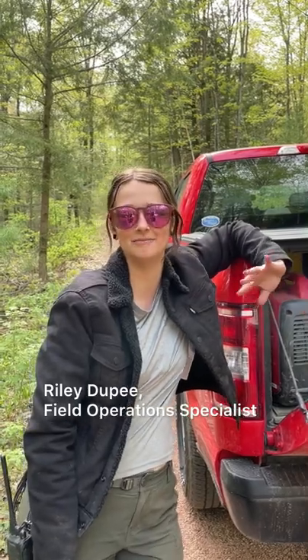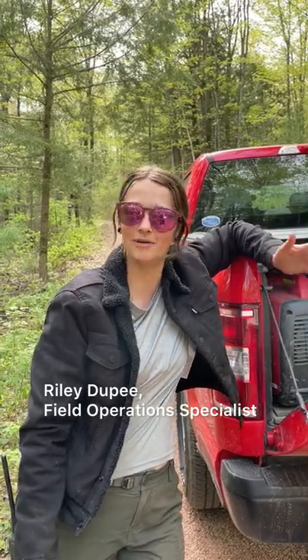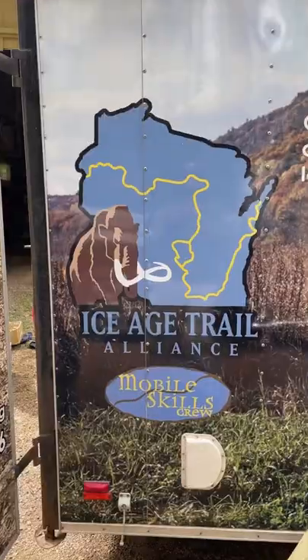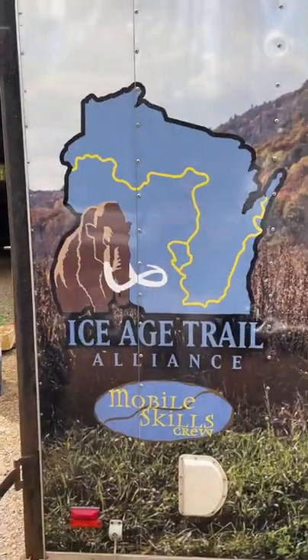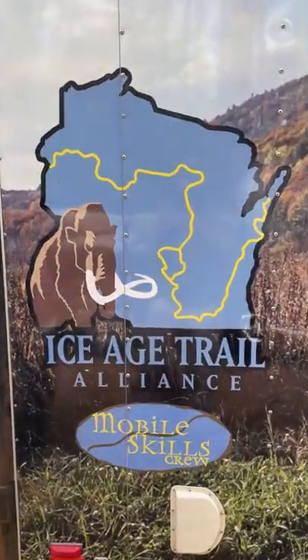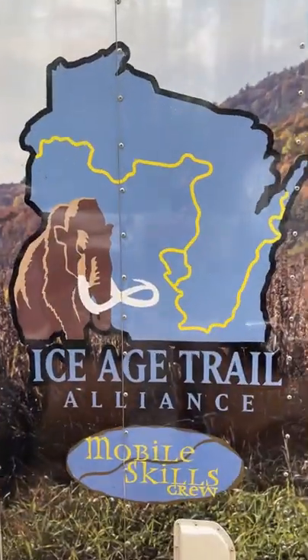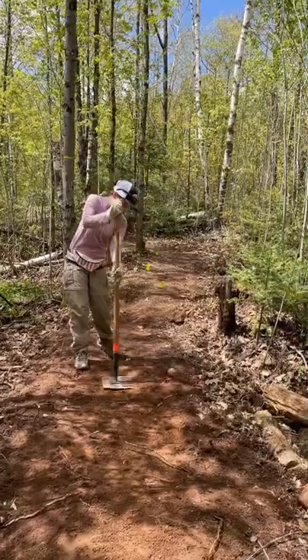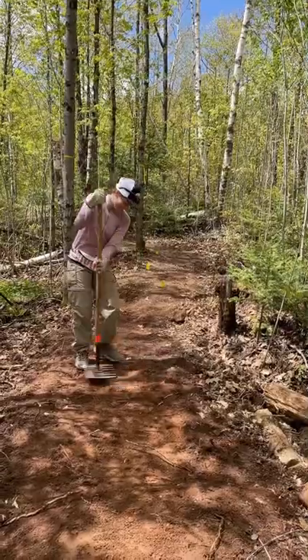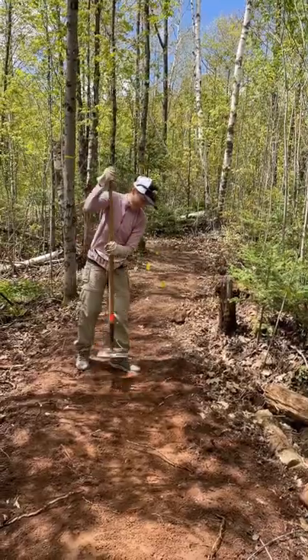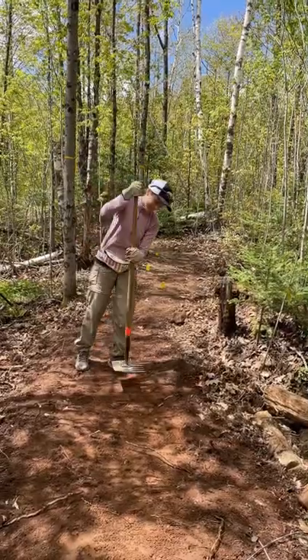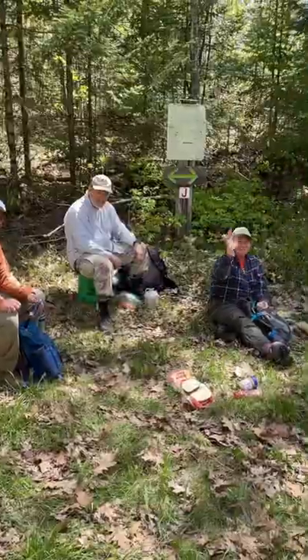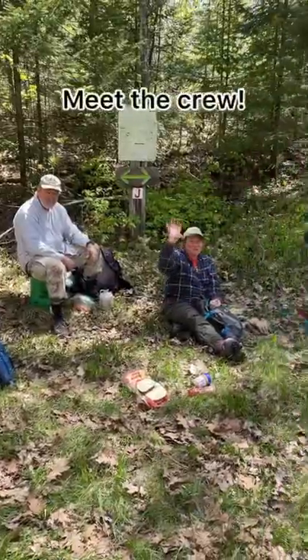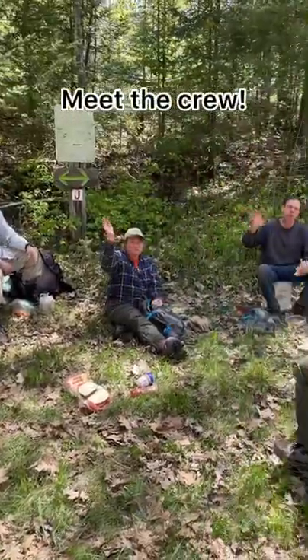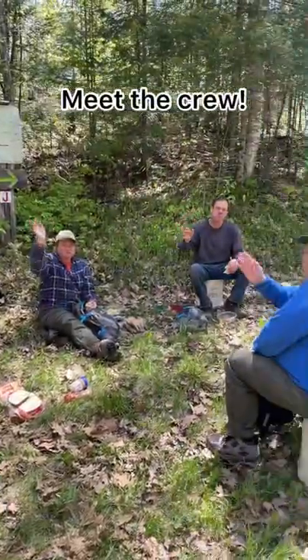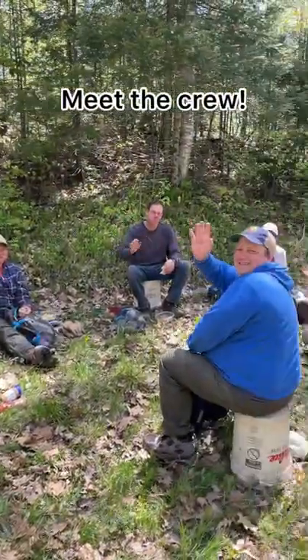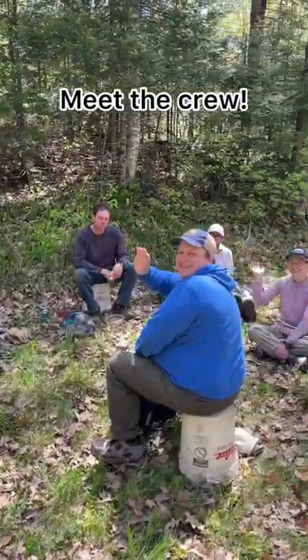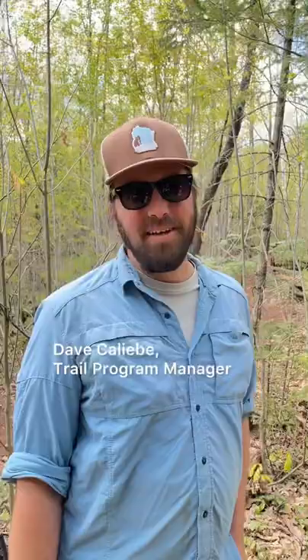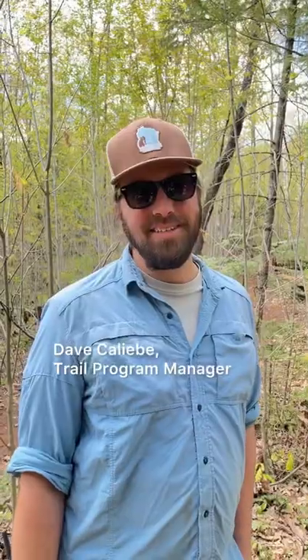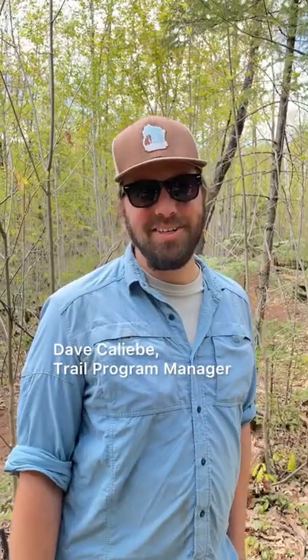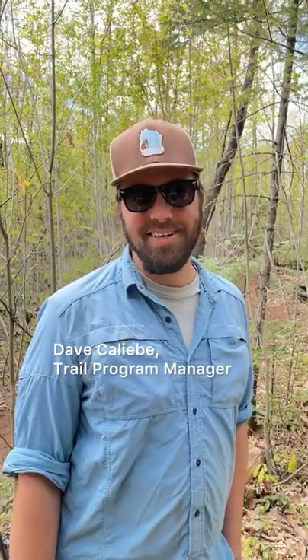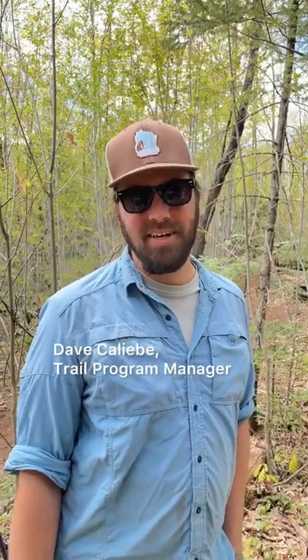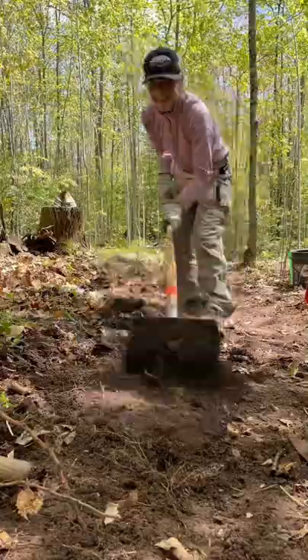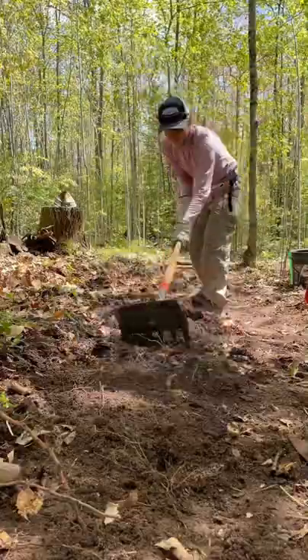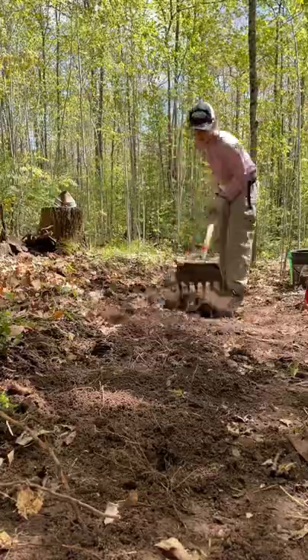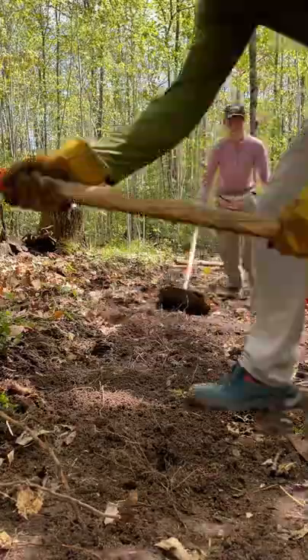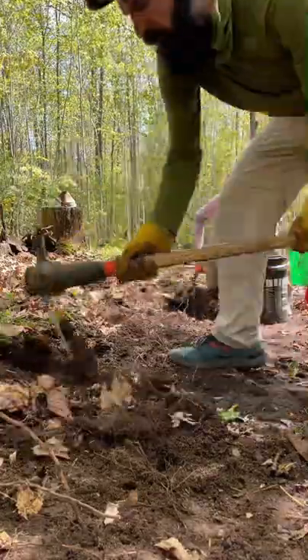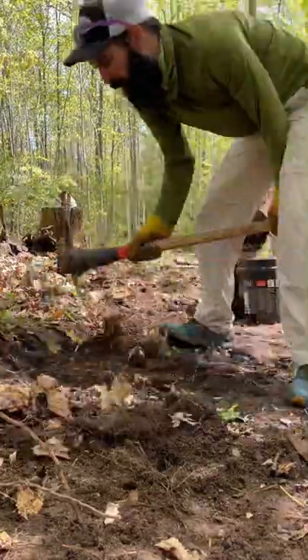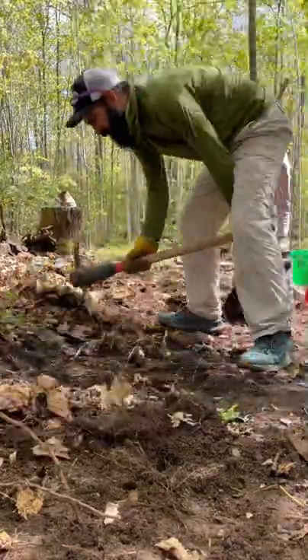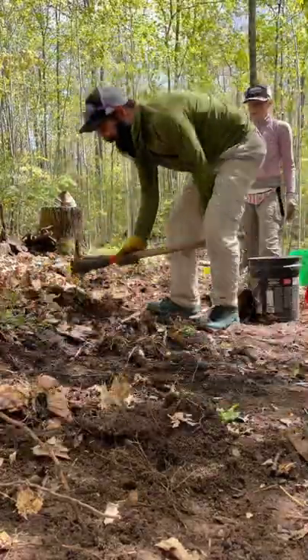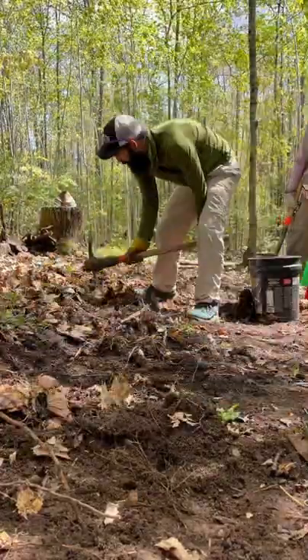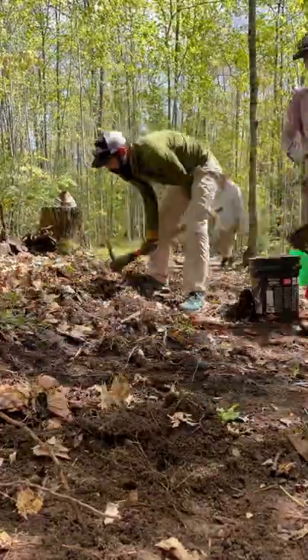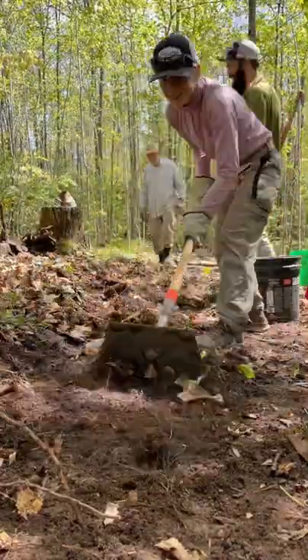Individual trail building is hard work, but we met a lot of really cool people. The Ice Age Trail started over 50 years ago, and we still have 500 miles left to go out of the 1,200 miles.